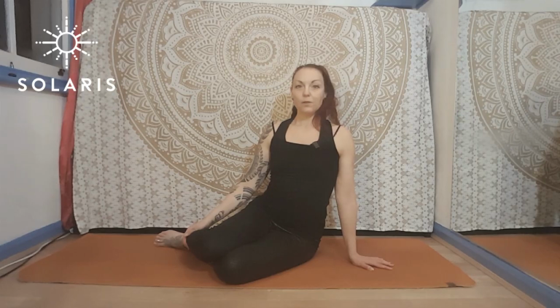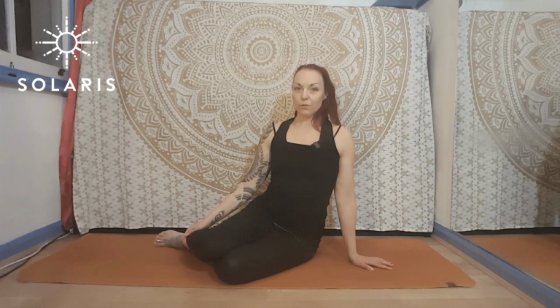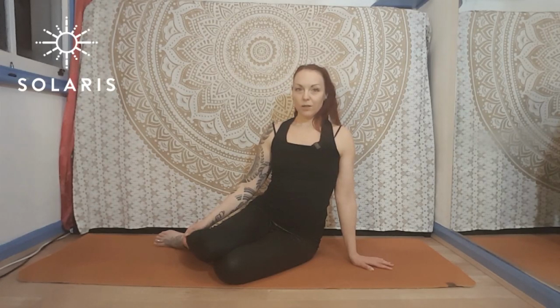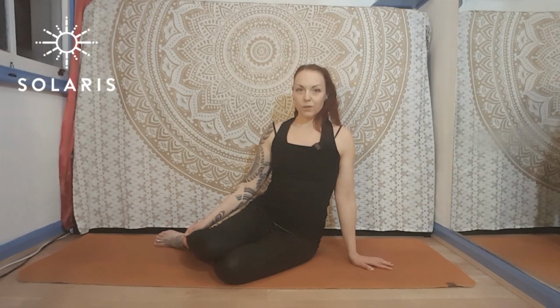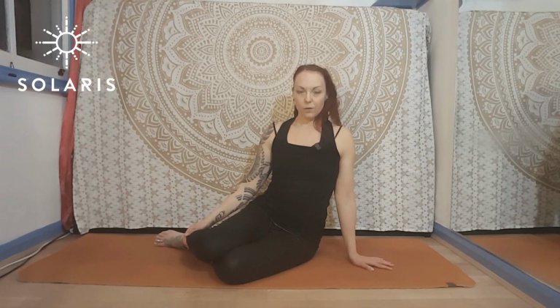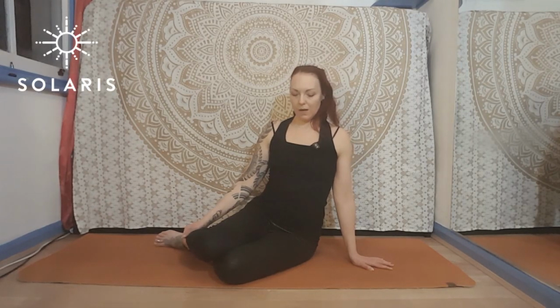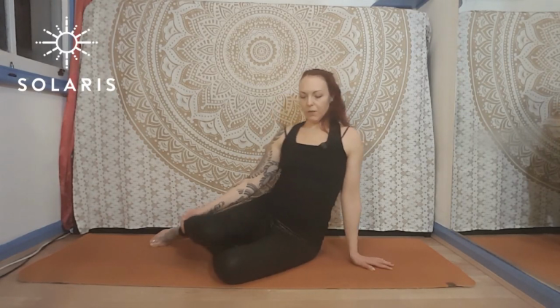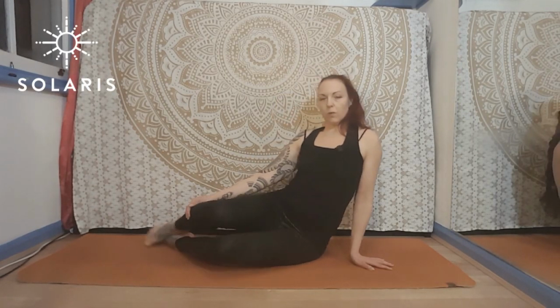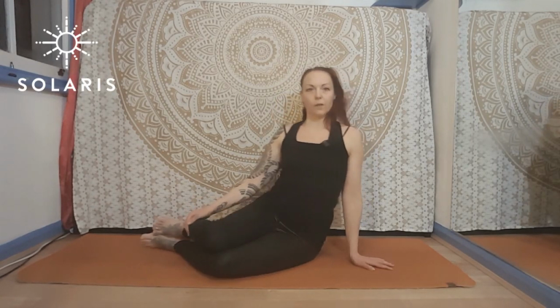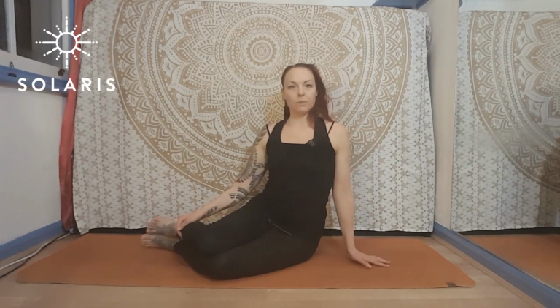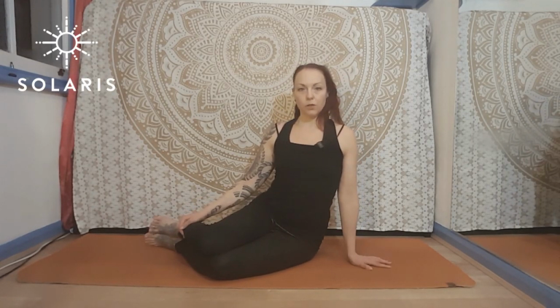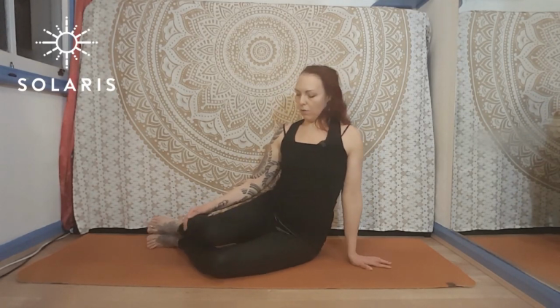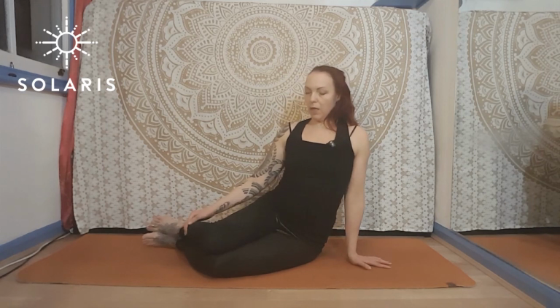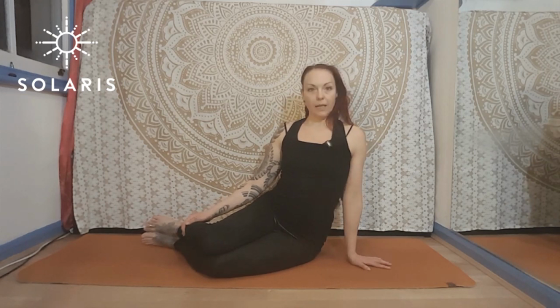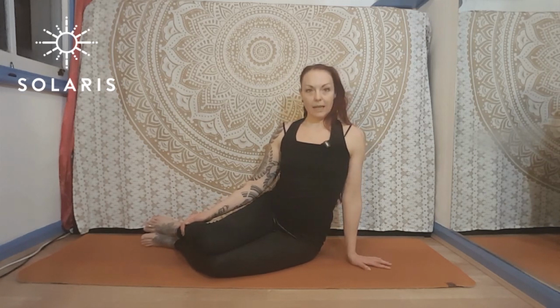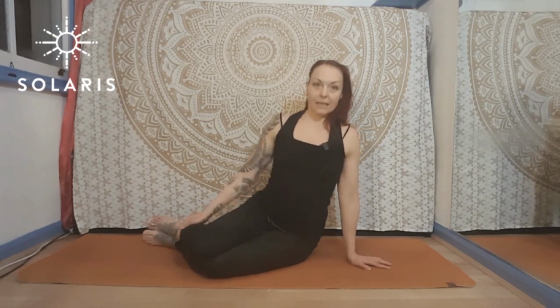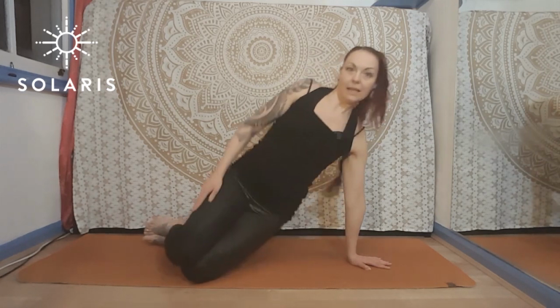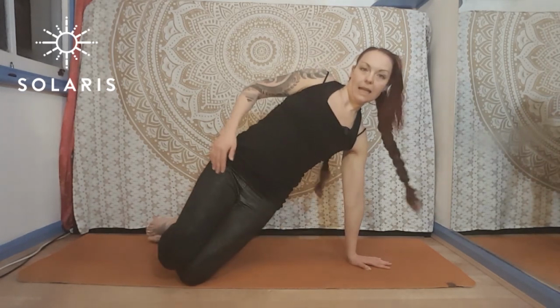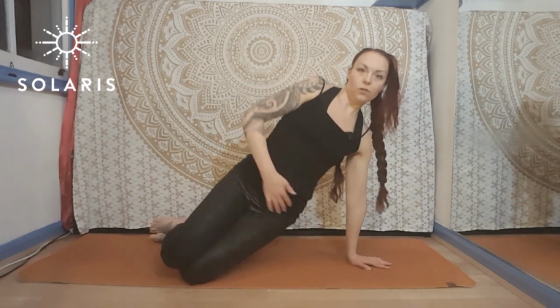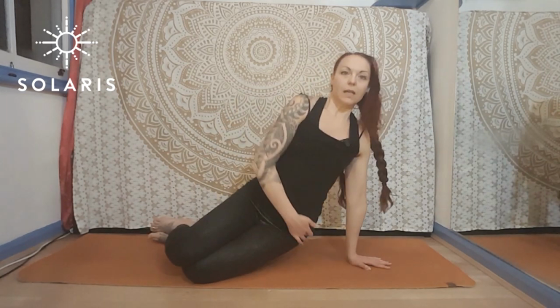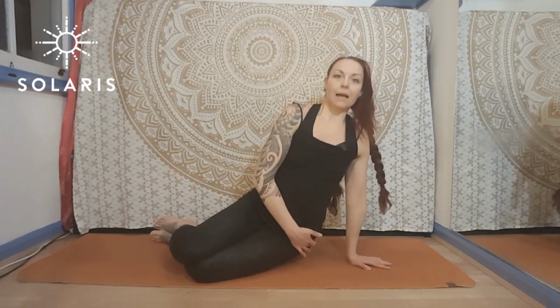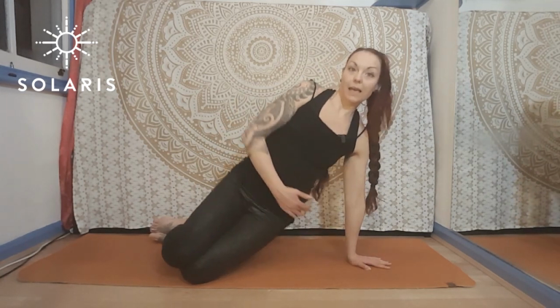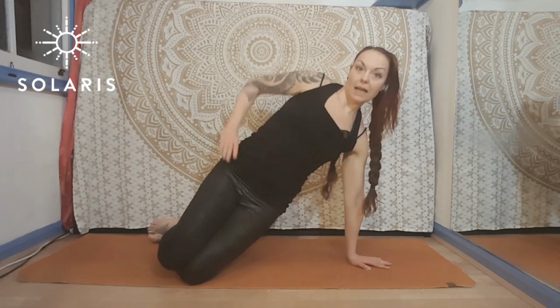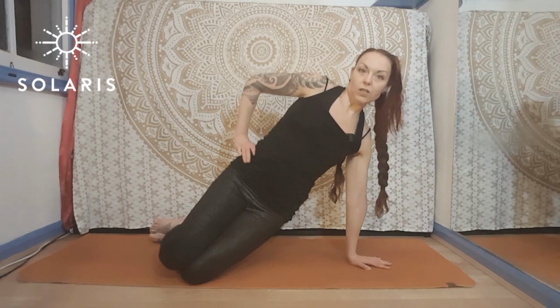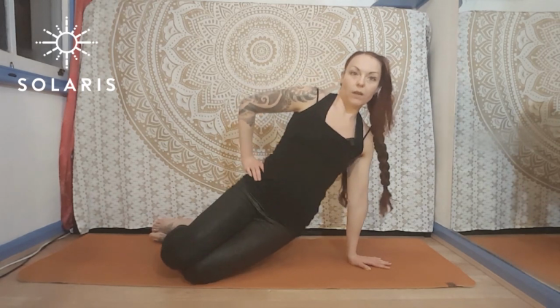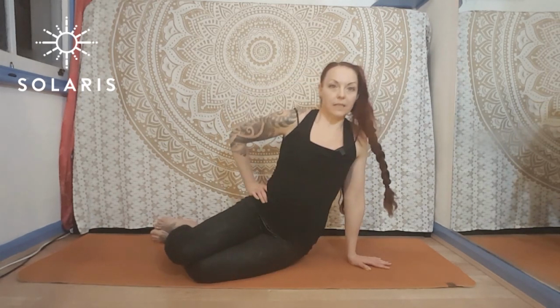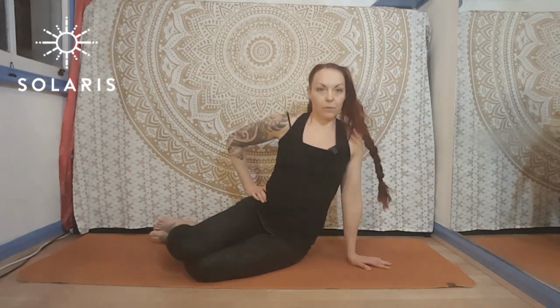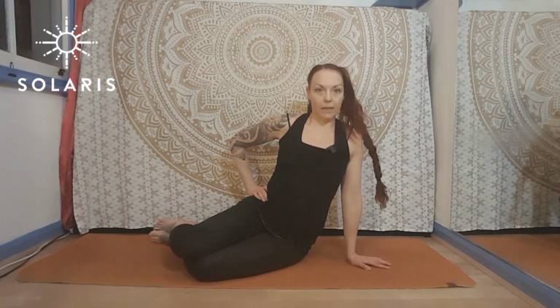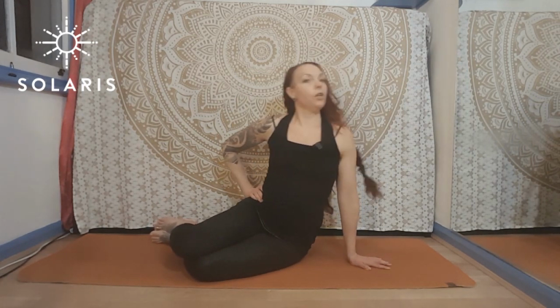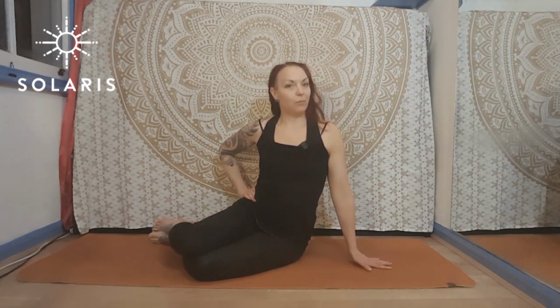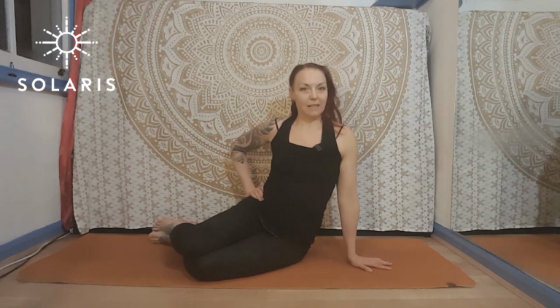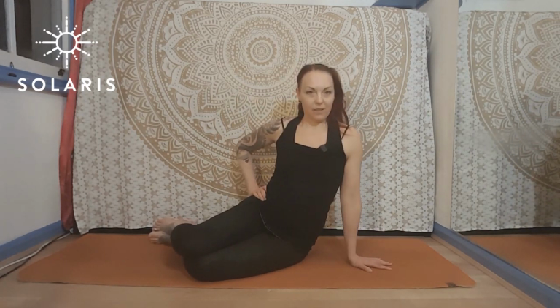Two progression options for your side bridge. Once you feel comfortable and strong doing it with the leg stacked, and you're just tapping the hip down each time rather than sitting in between, you can progress it further.